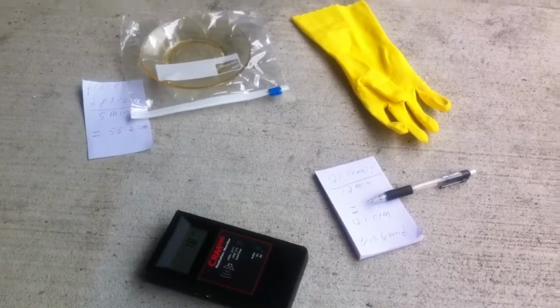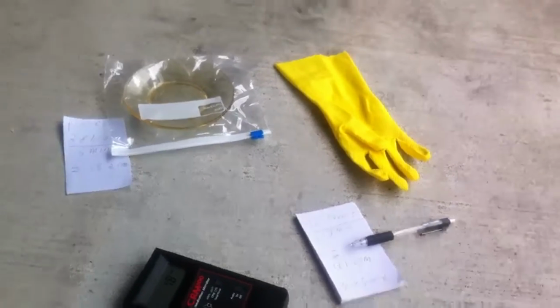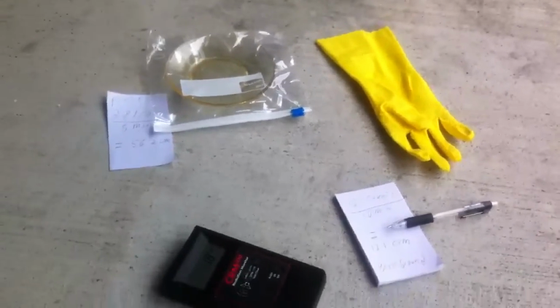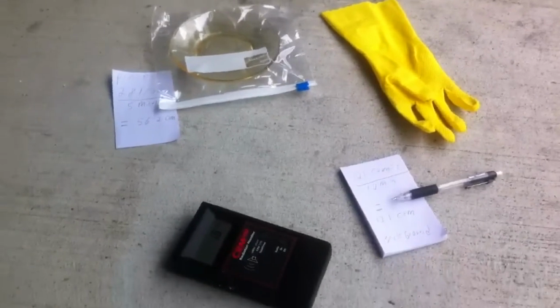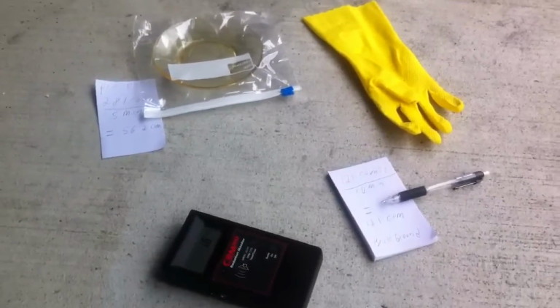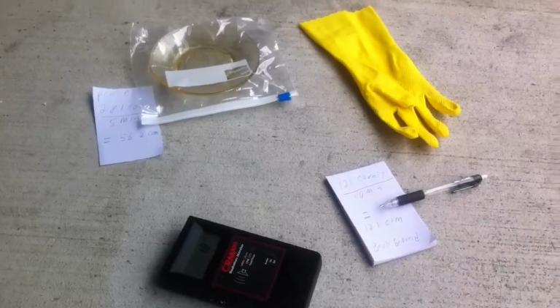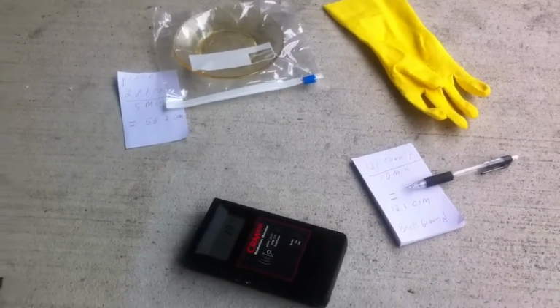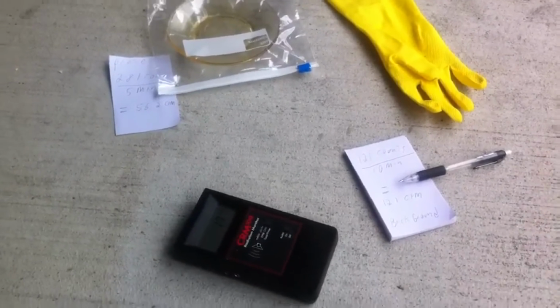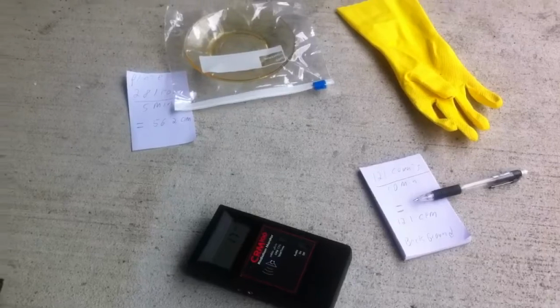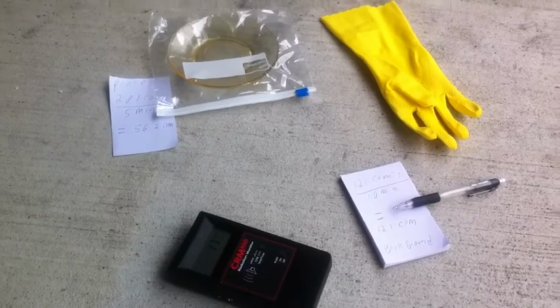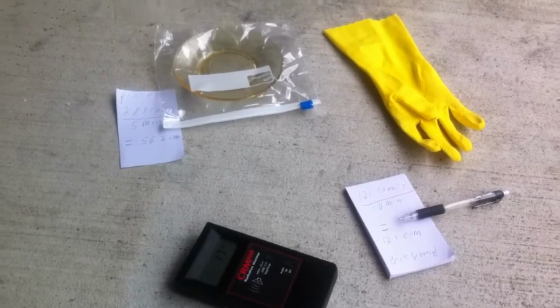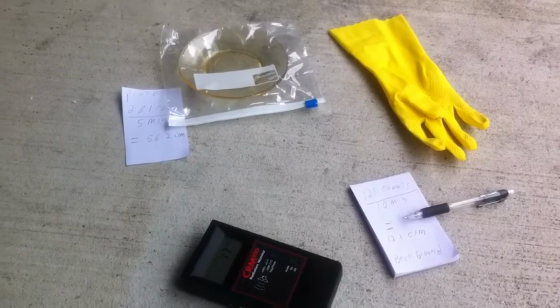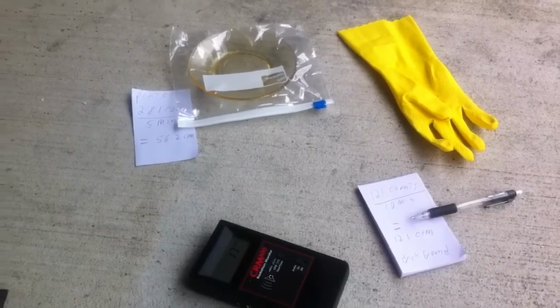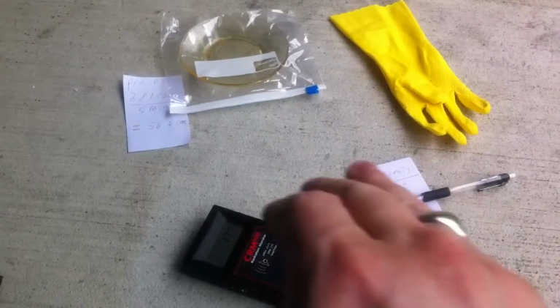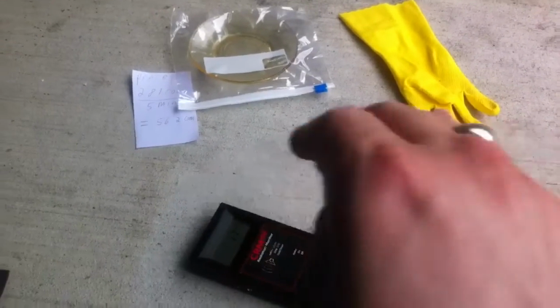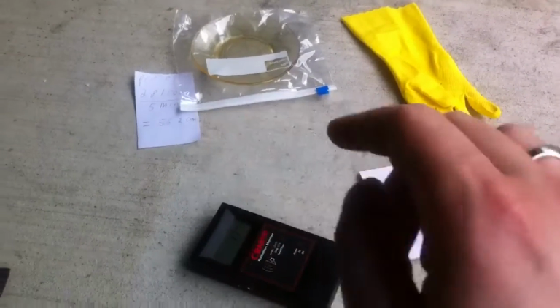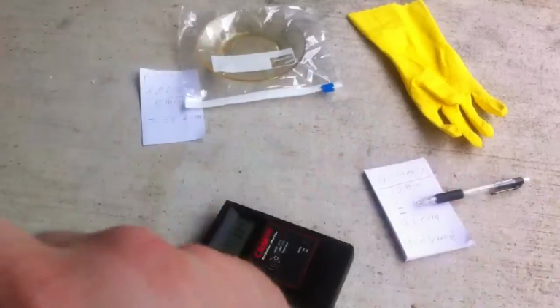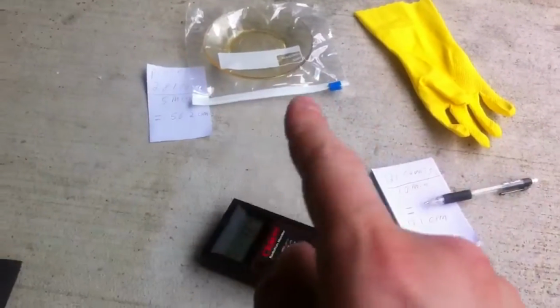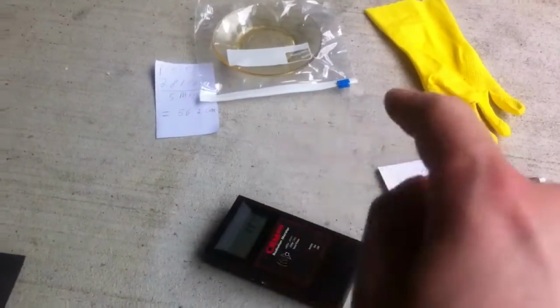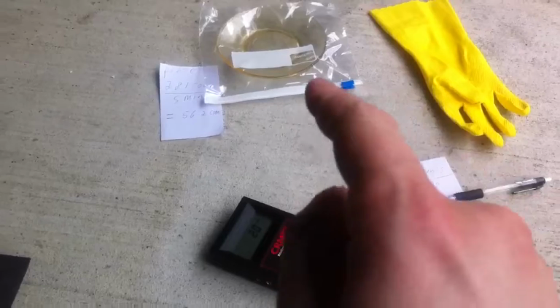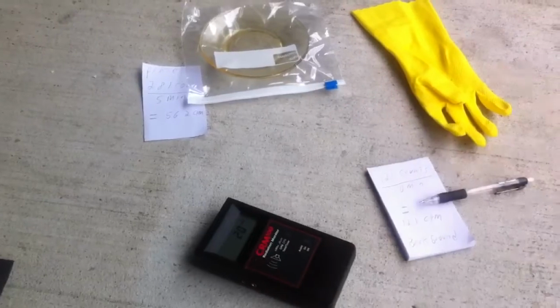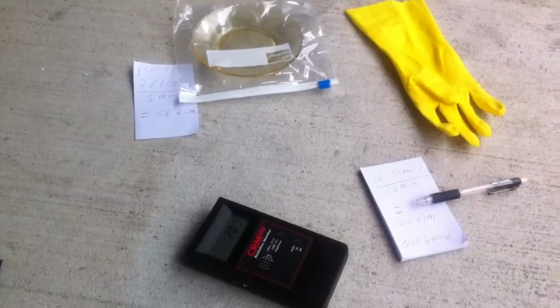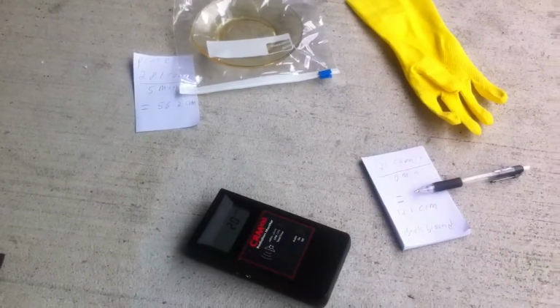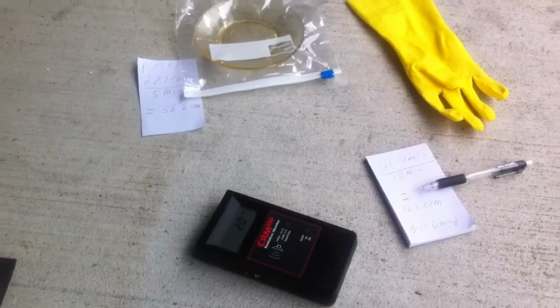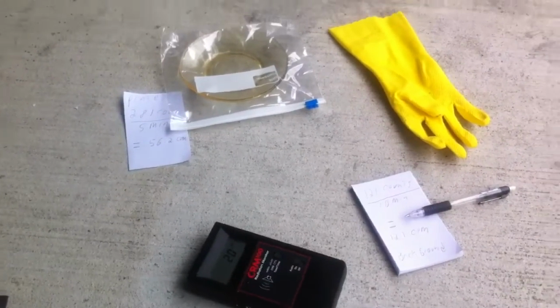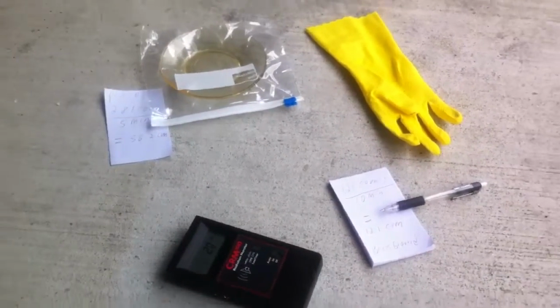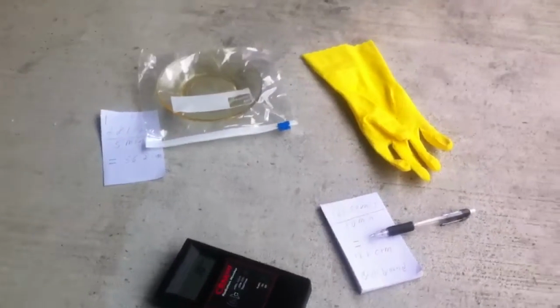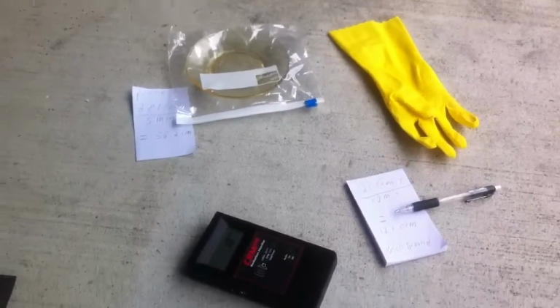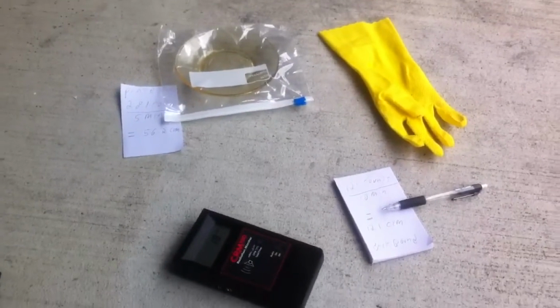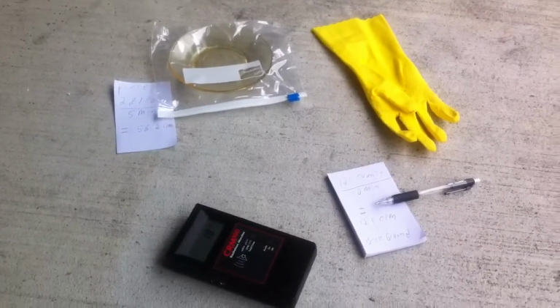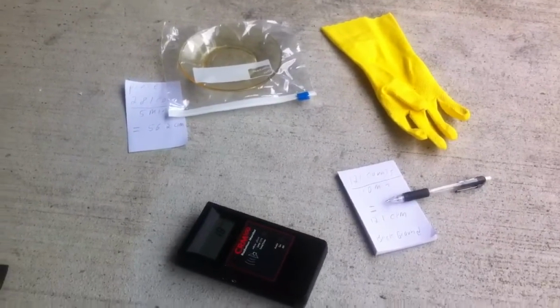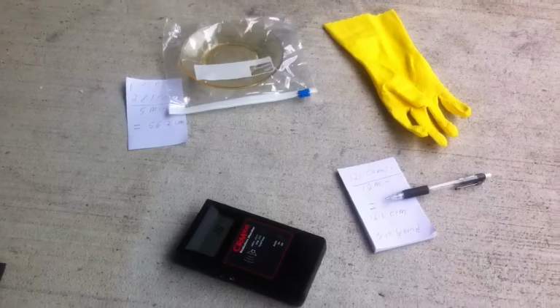Hello, and welcome to another video from Tom from anti-proton.com — that's anti-proton.com. Today I'm going to teach you how to use a Geiger counter, maybe a little better than I have before.